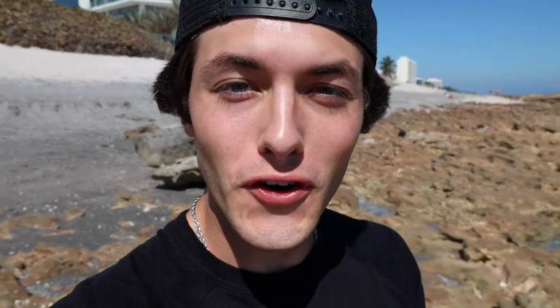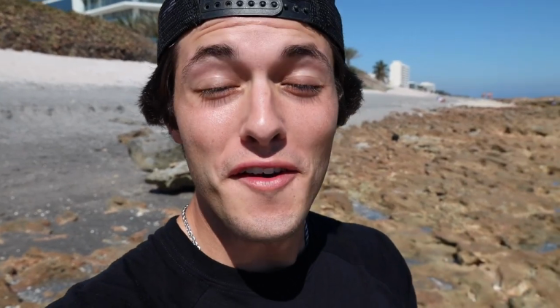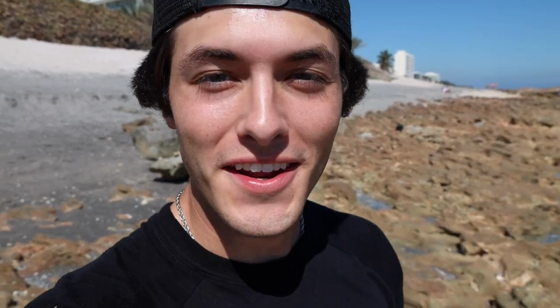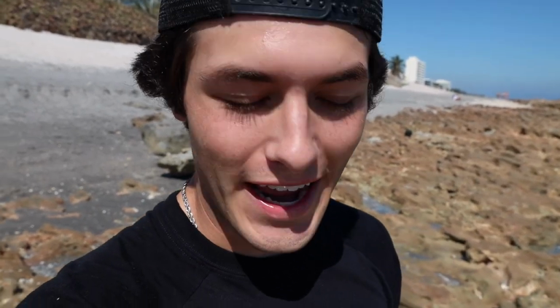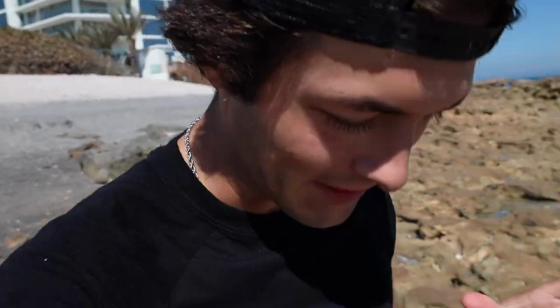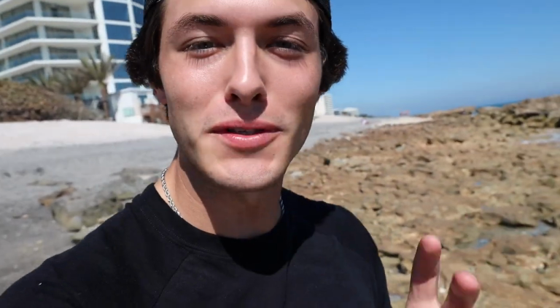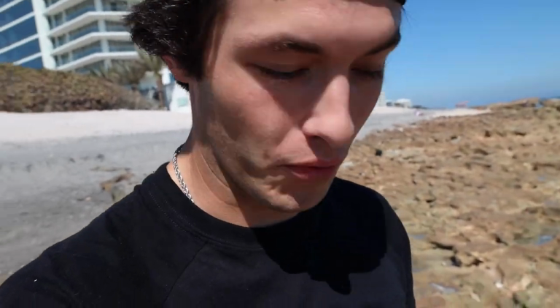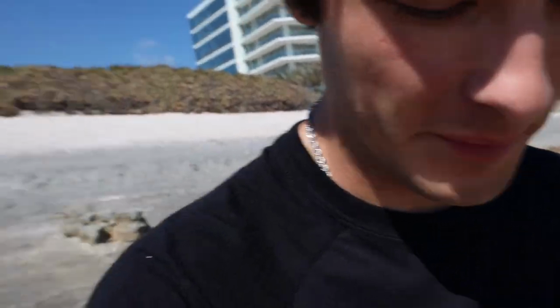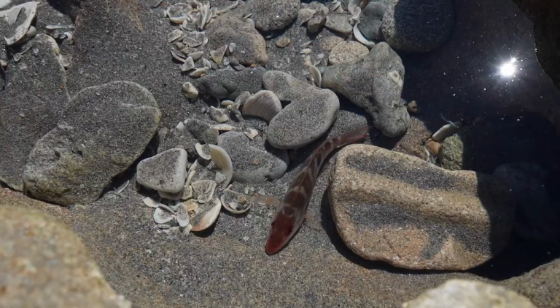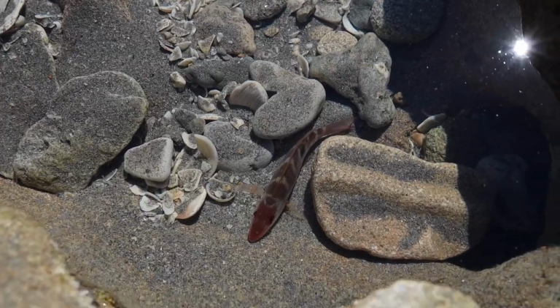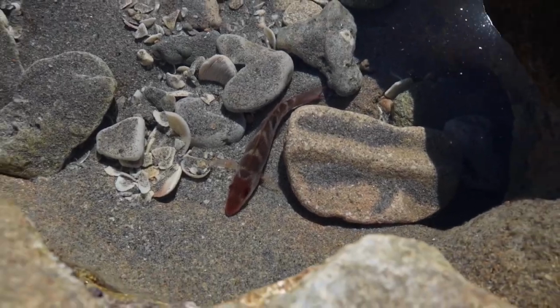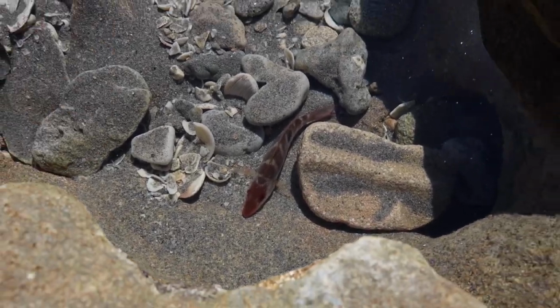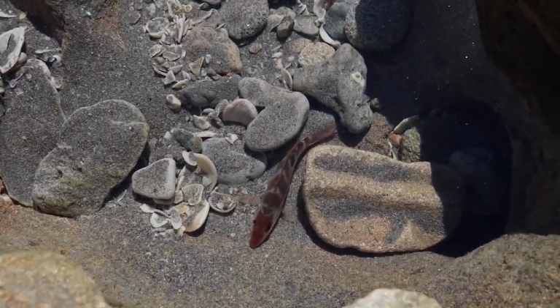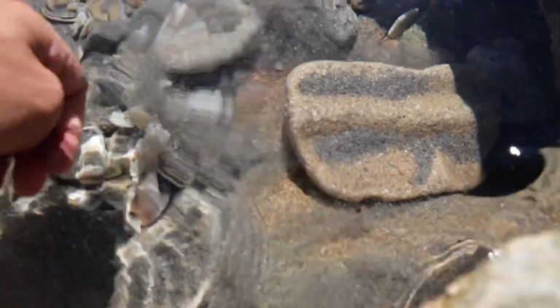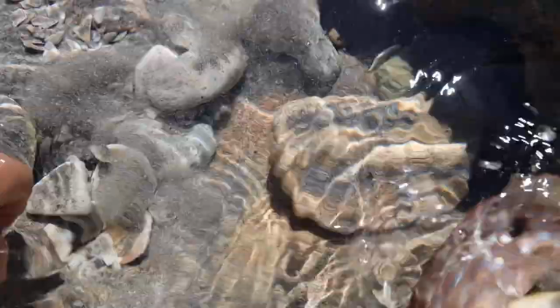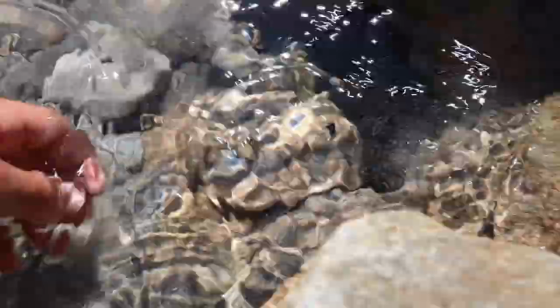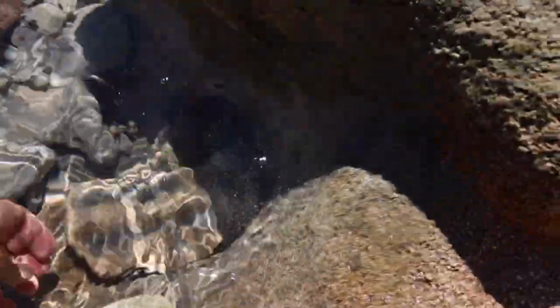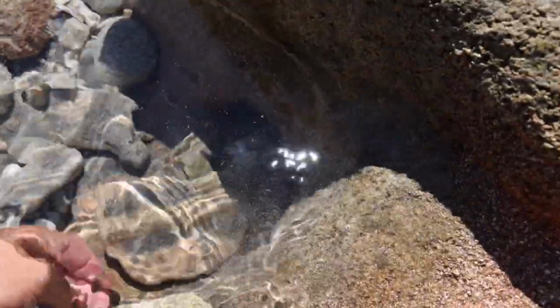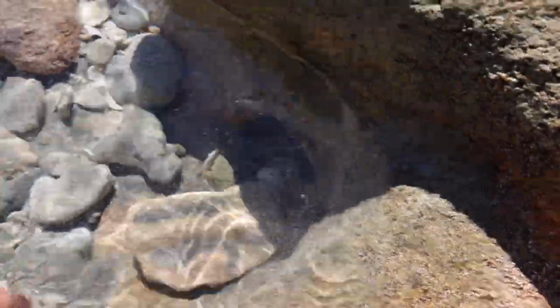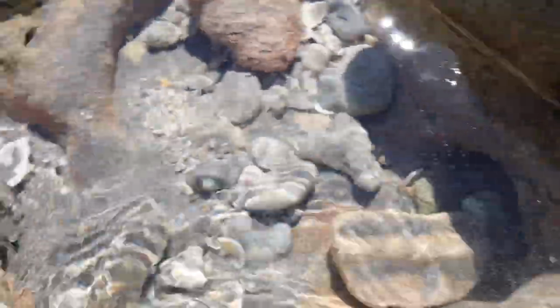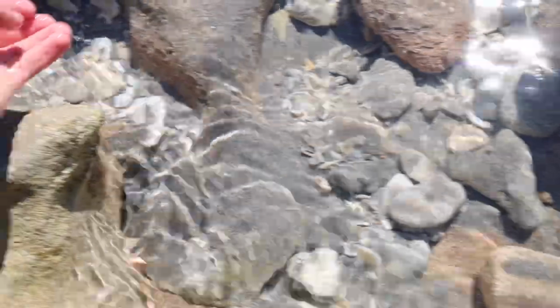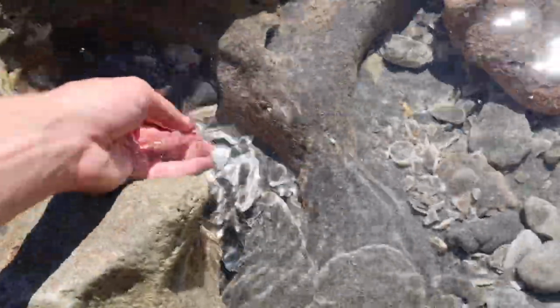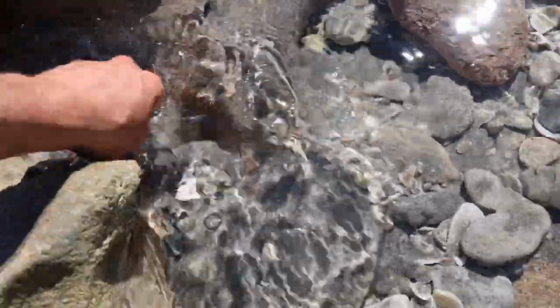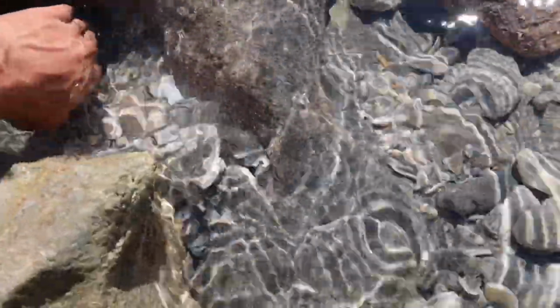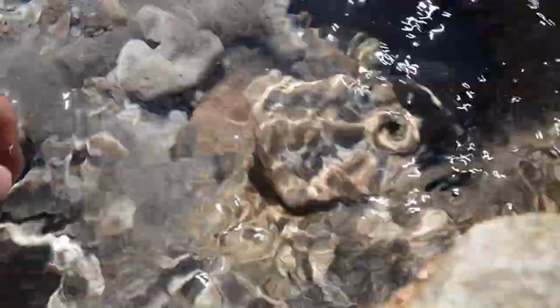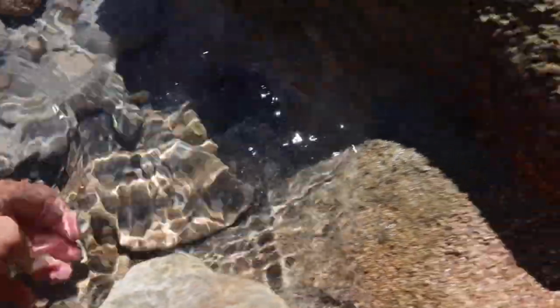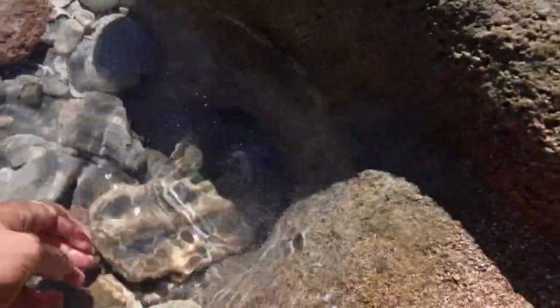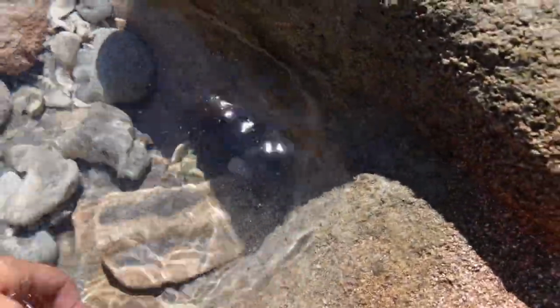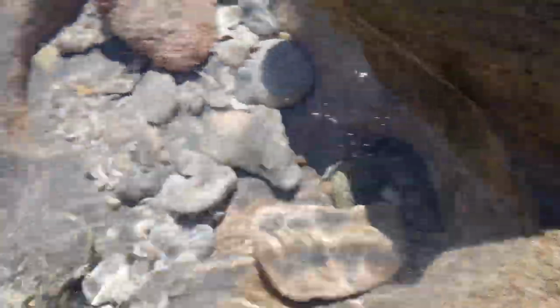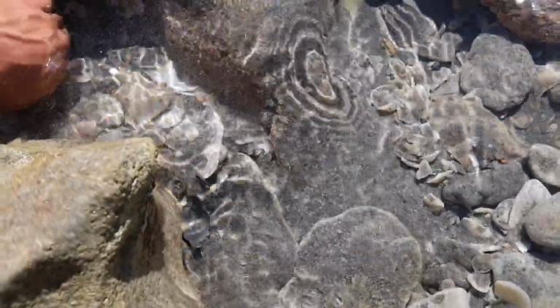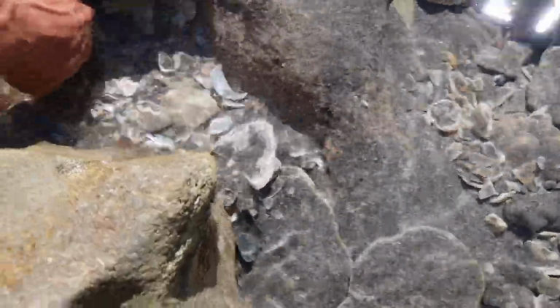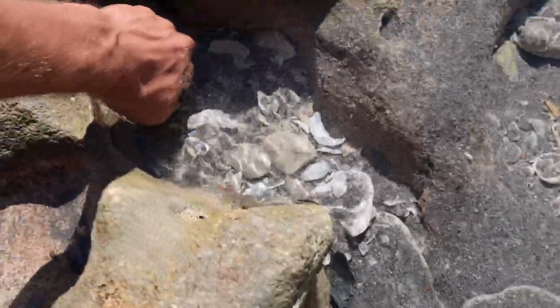We have found our first friend of the day trapped in this little tide pool in front of me. It's a little lane snapper. Check him out! Oh my gosh, where did he go? He's so fast. Where did he go? Let's see if I can catch him.